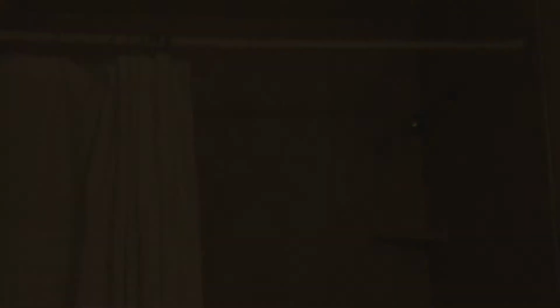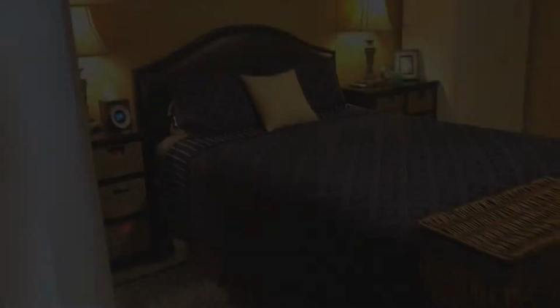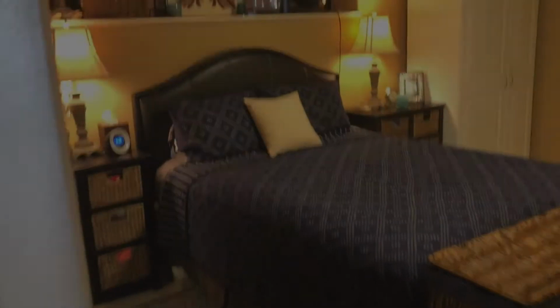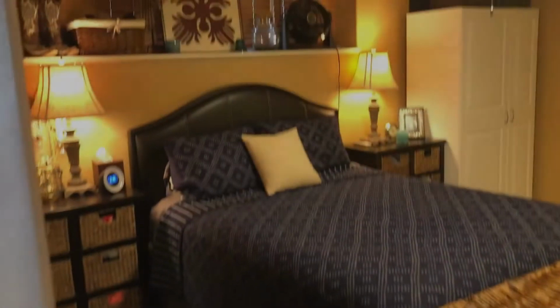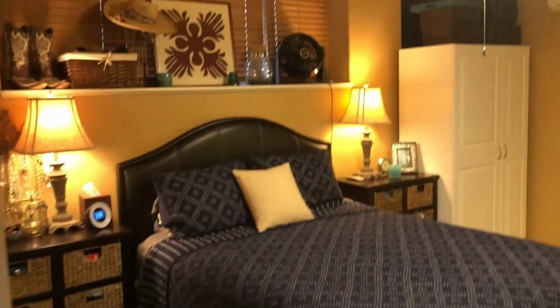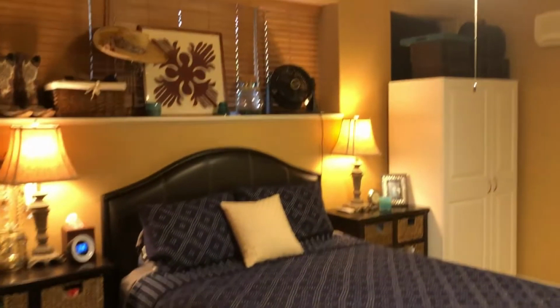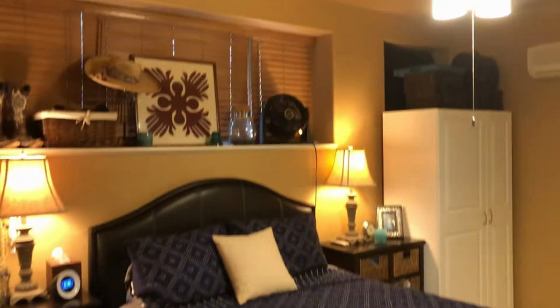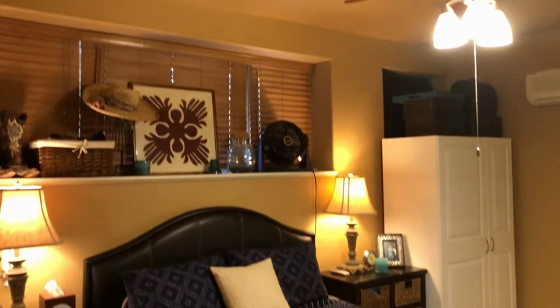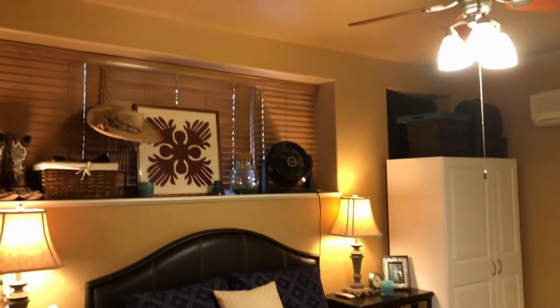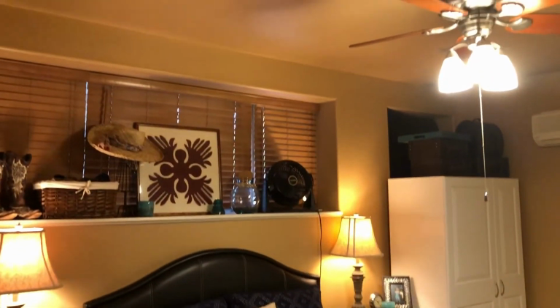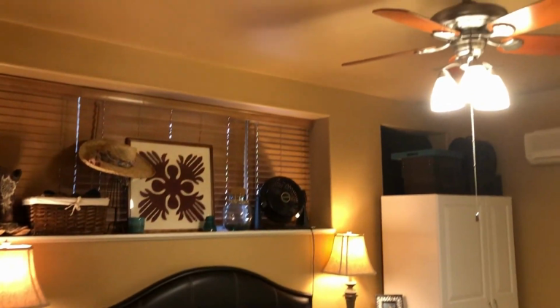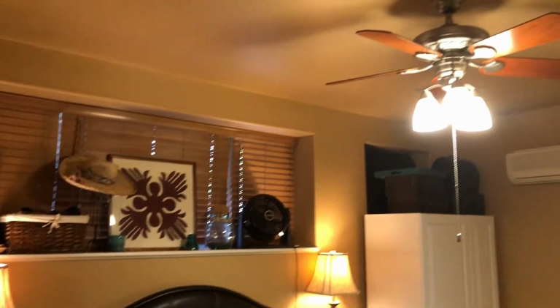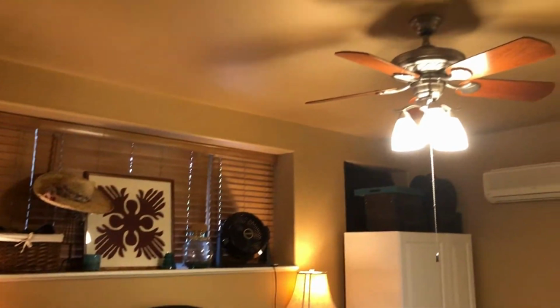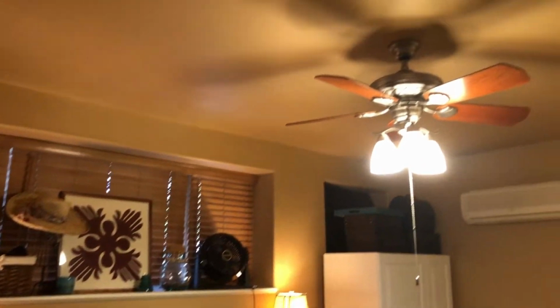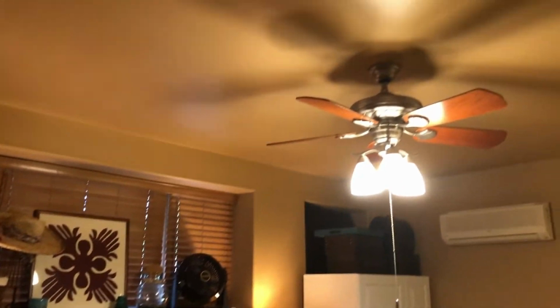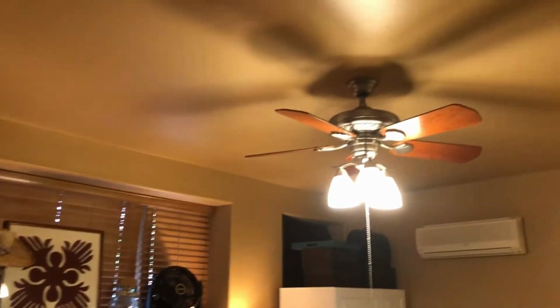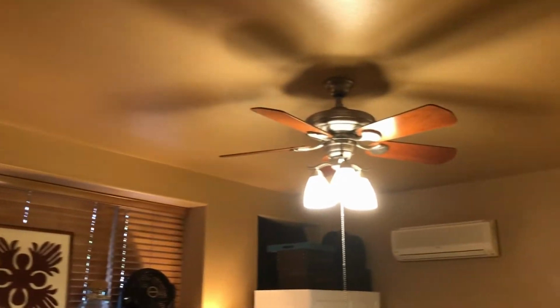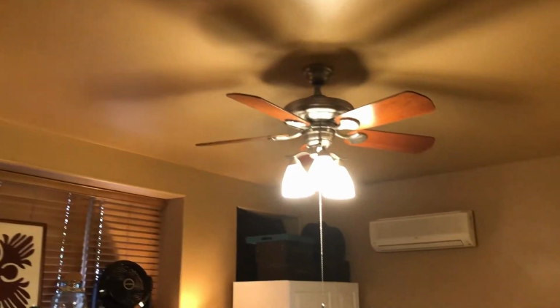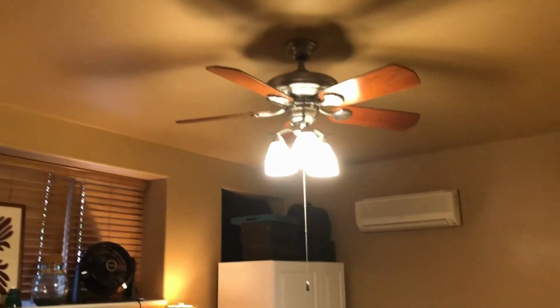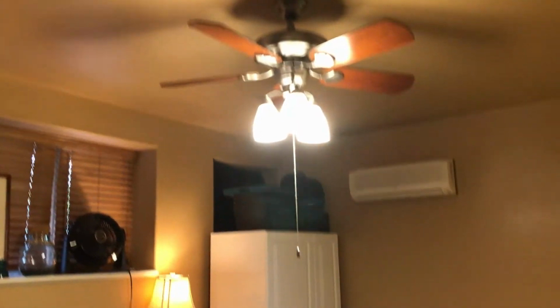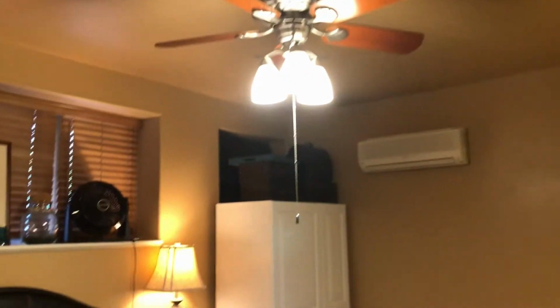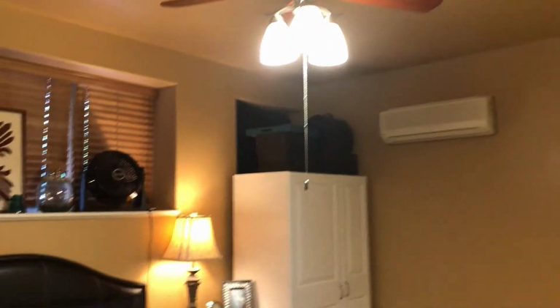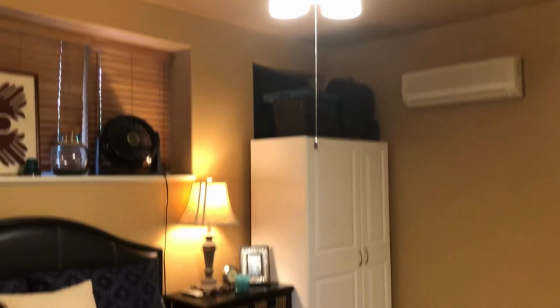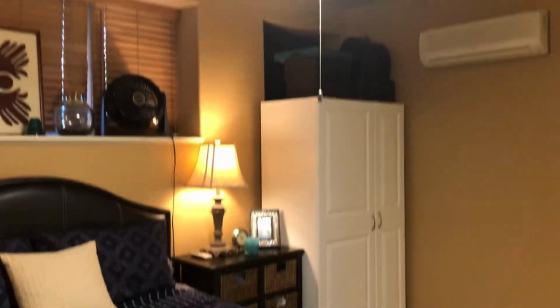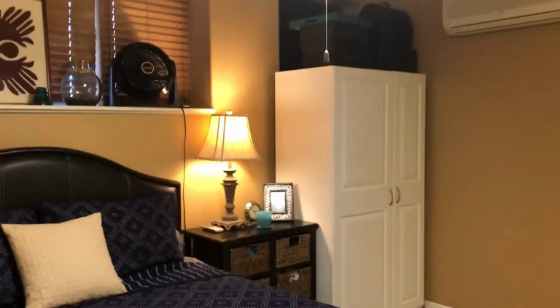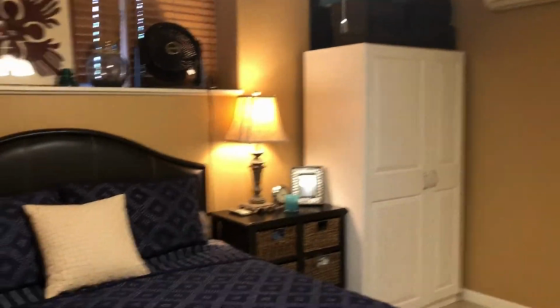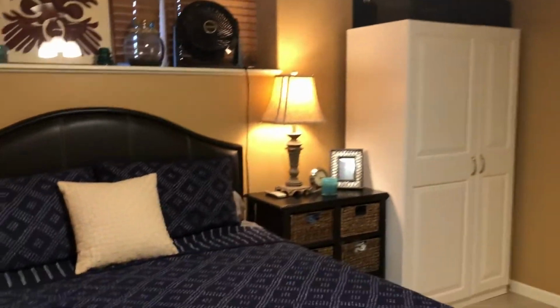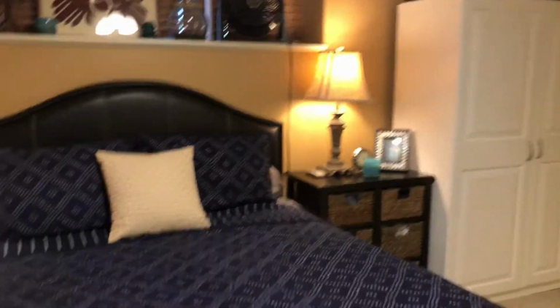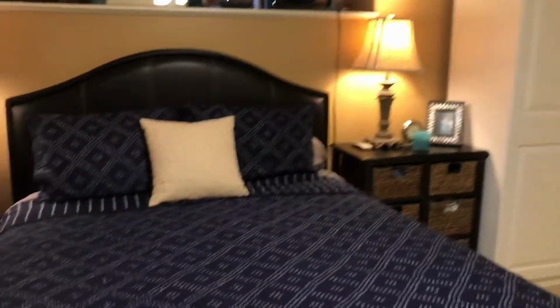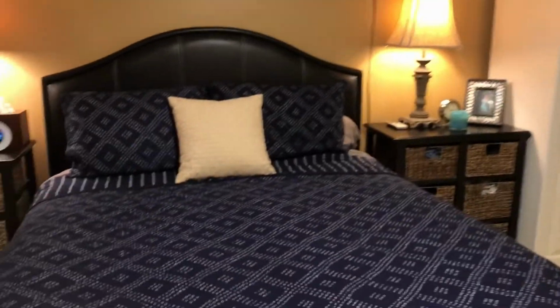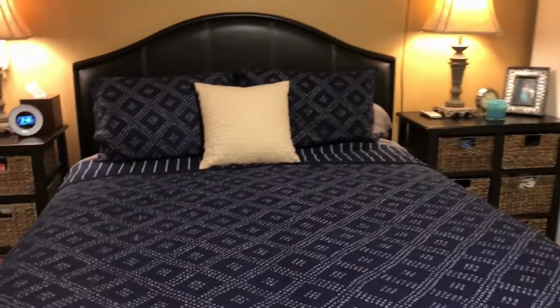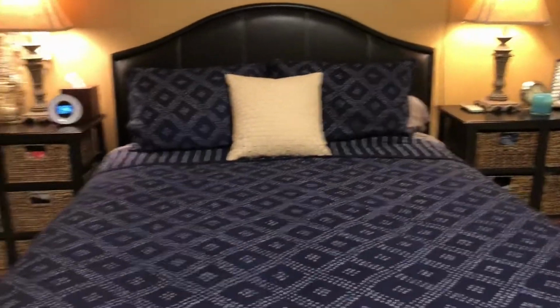The master suite is large and beautiful — notice those nine-foot ceilings. You can also see that there's split AC in this kitchen.